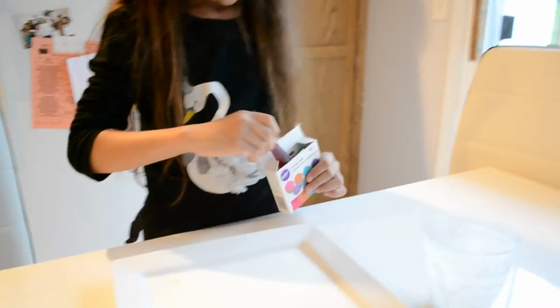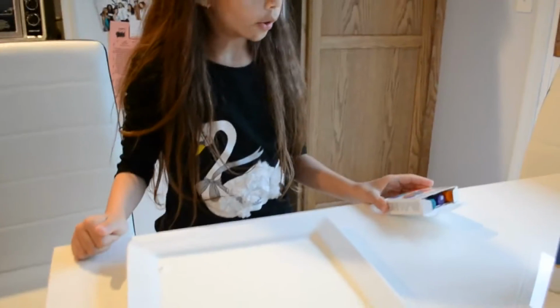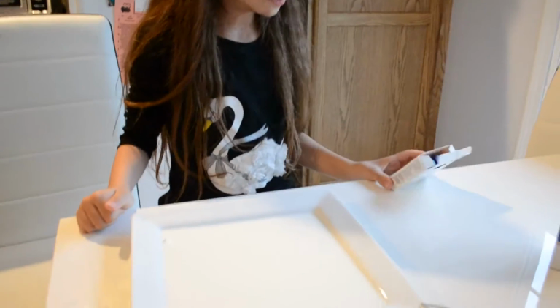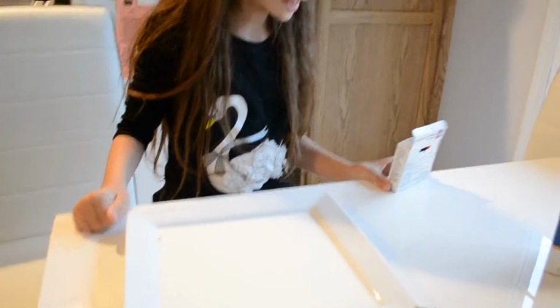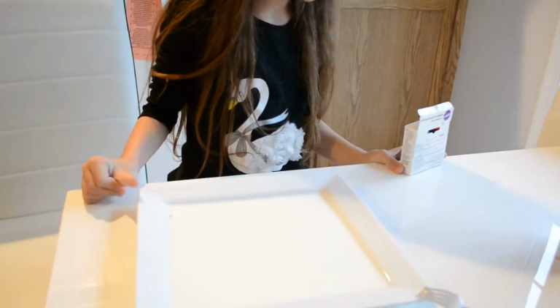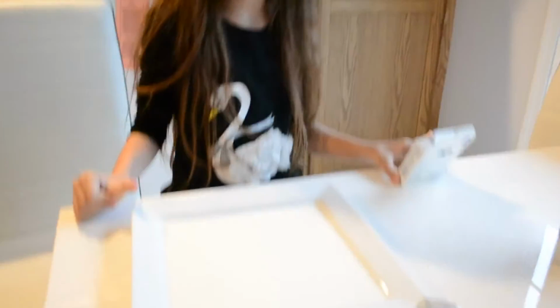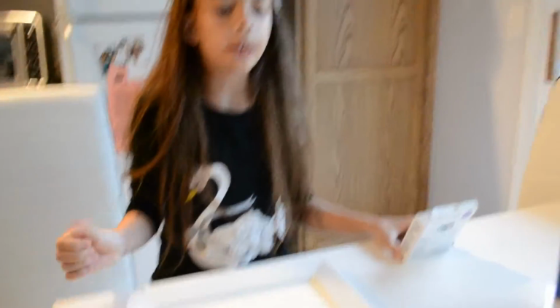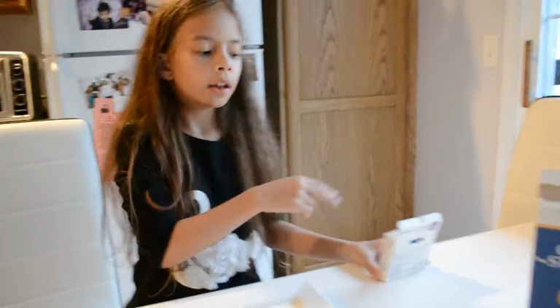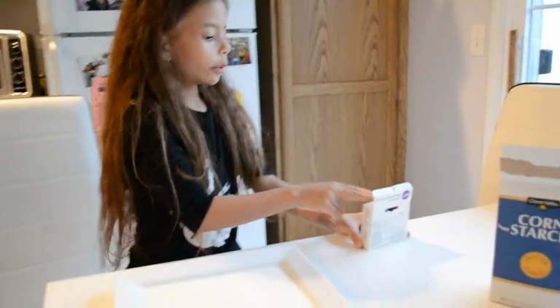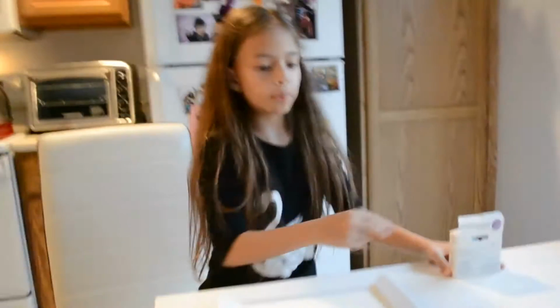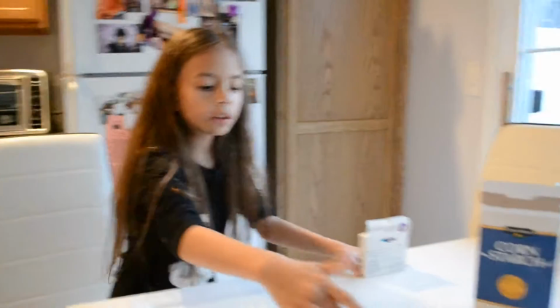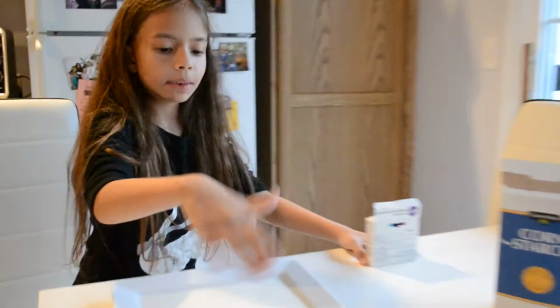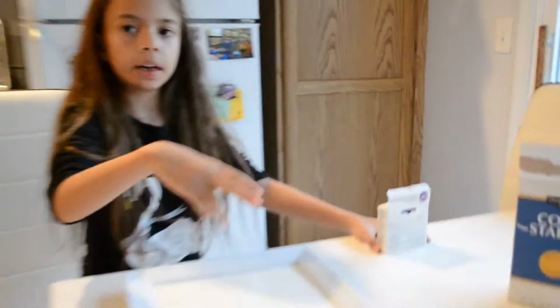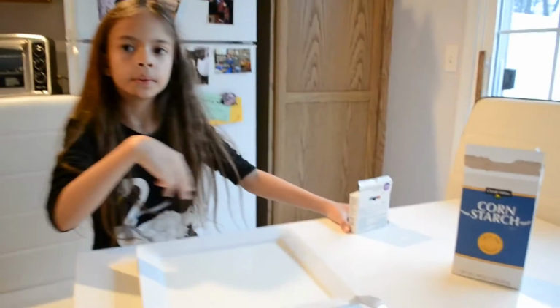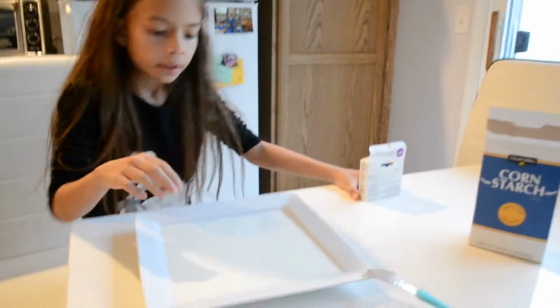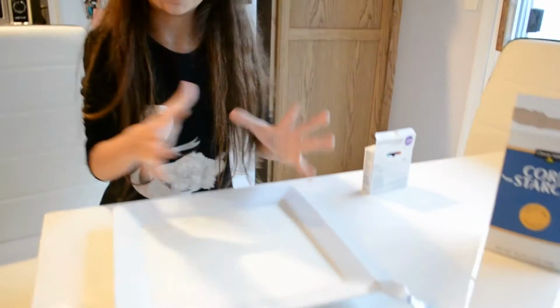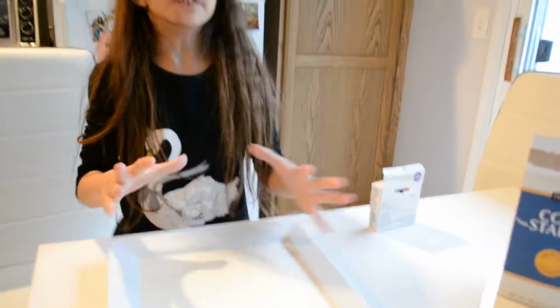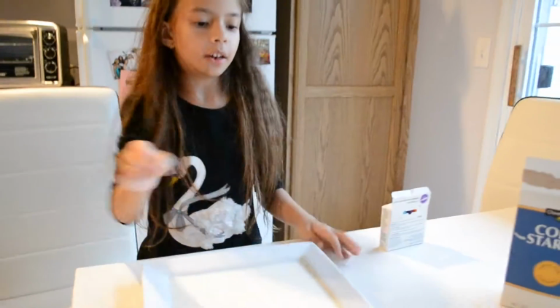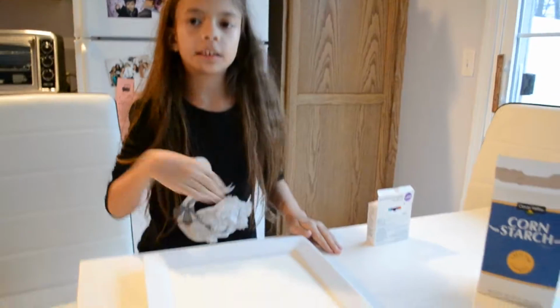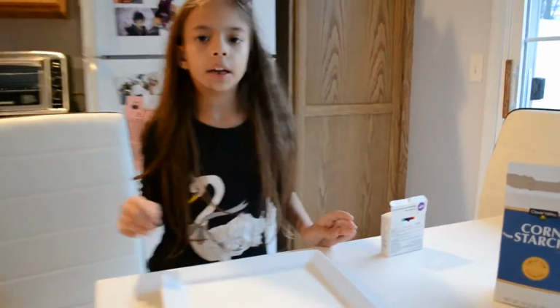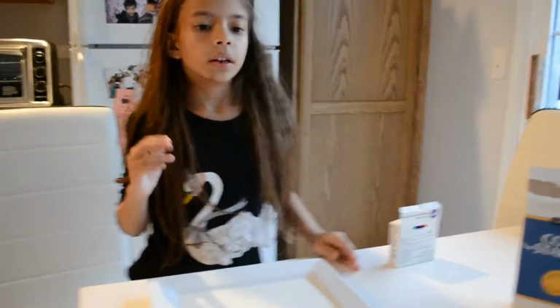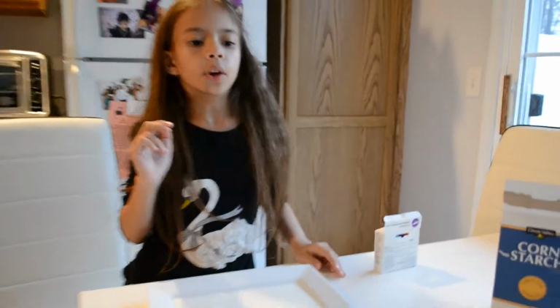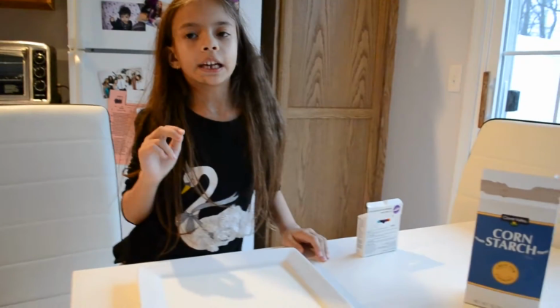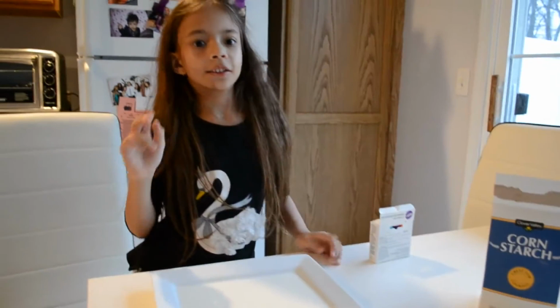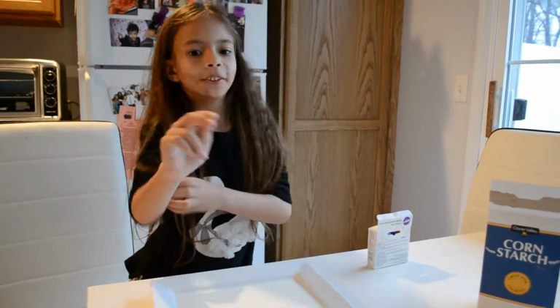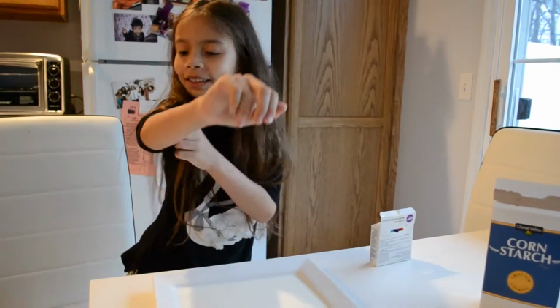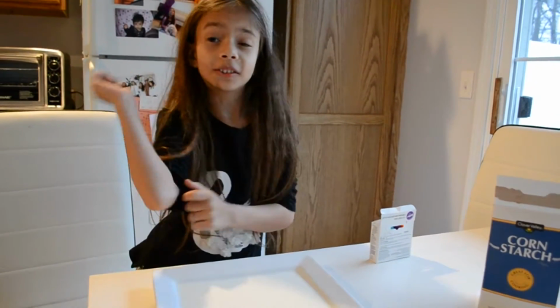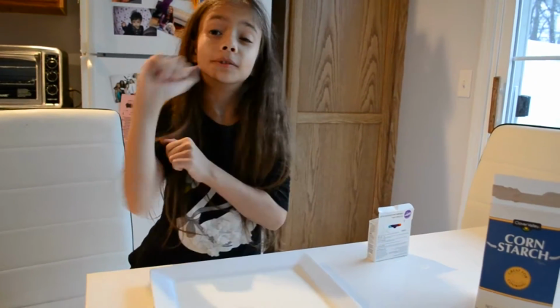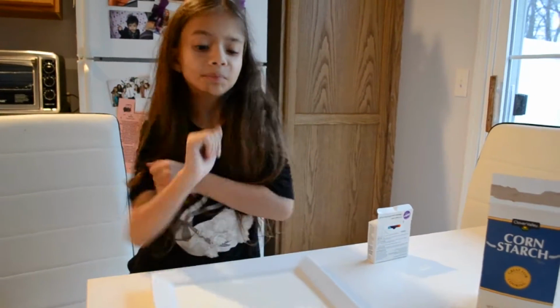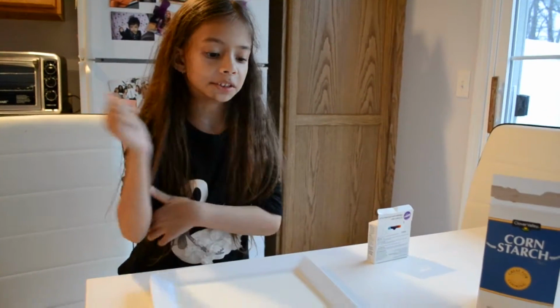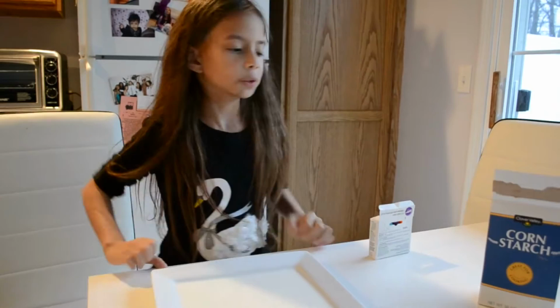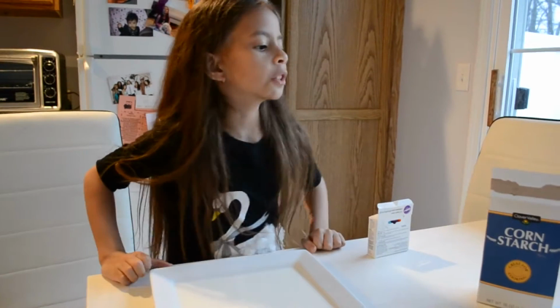So now we're going to get some food coloring. We have to get some food coloring, mix it up, and put every color in and mix it up. And don't forget — don't get this on your clothes because it'll ruin your clothes.